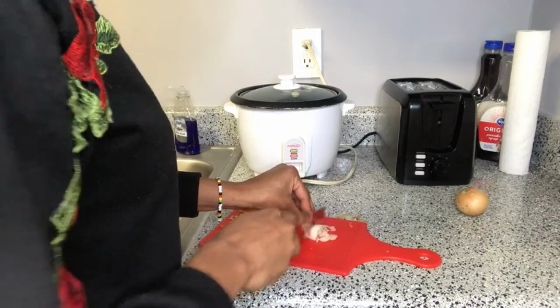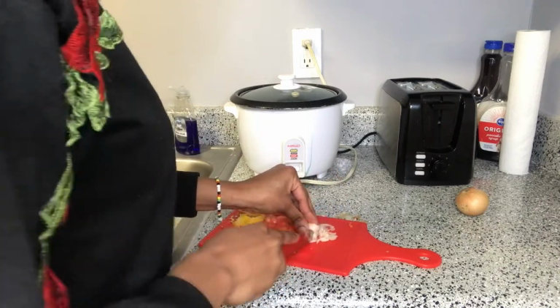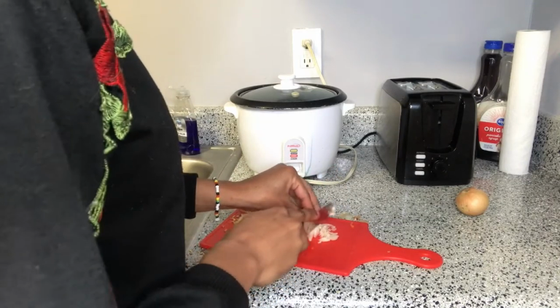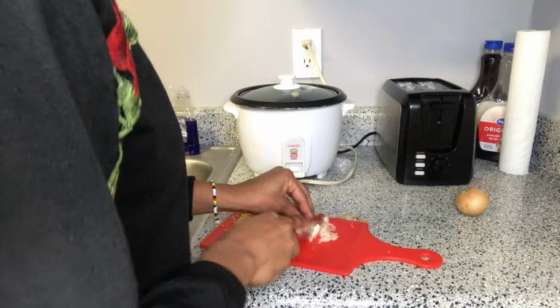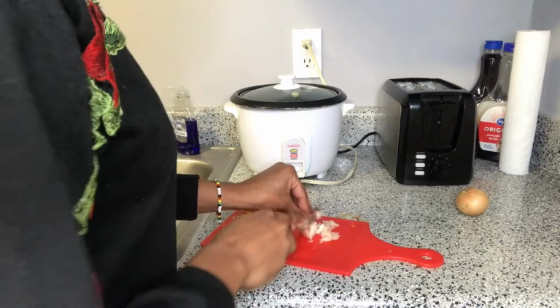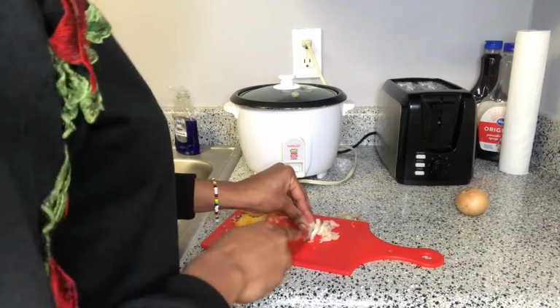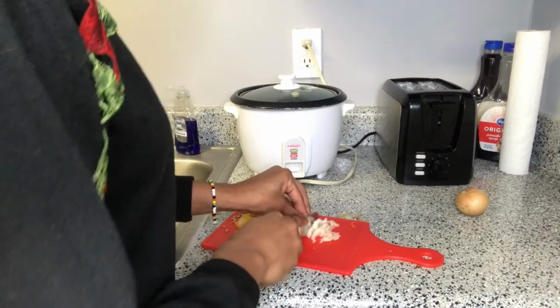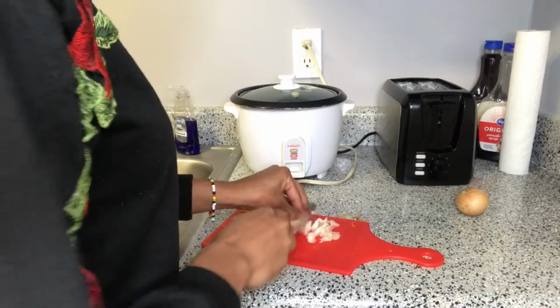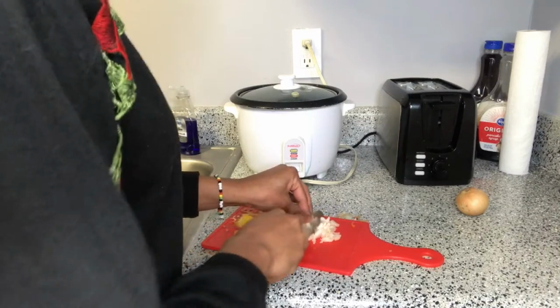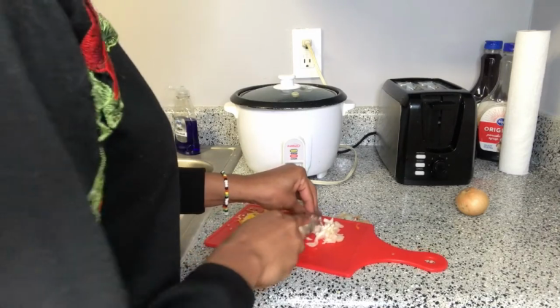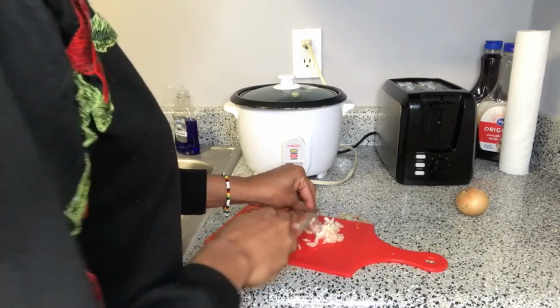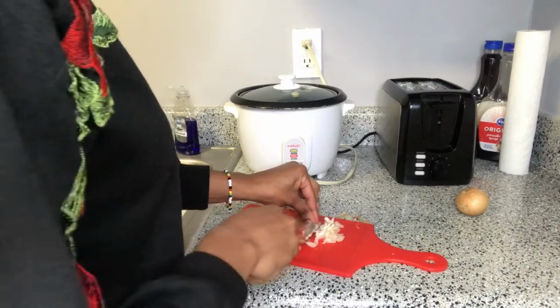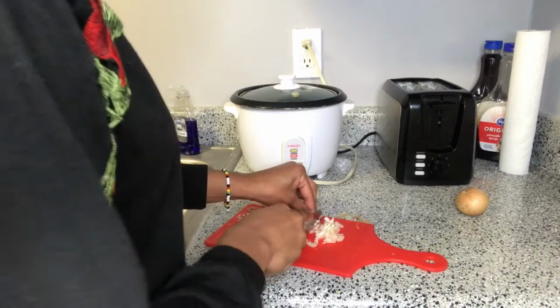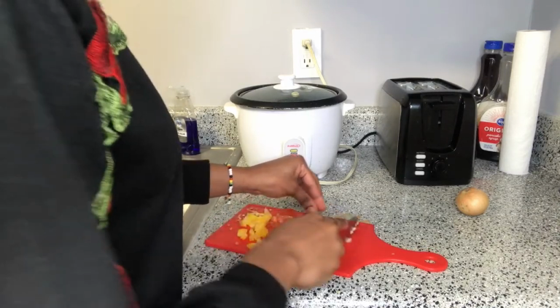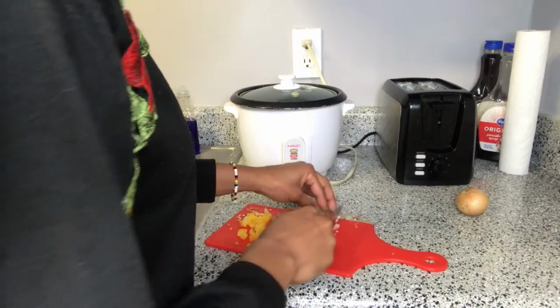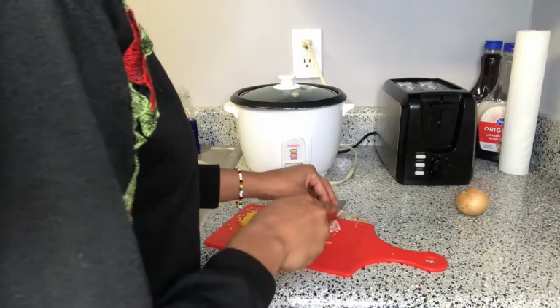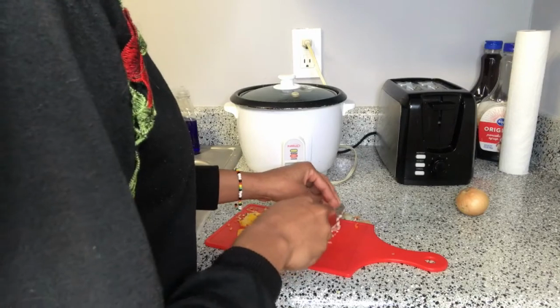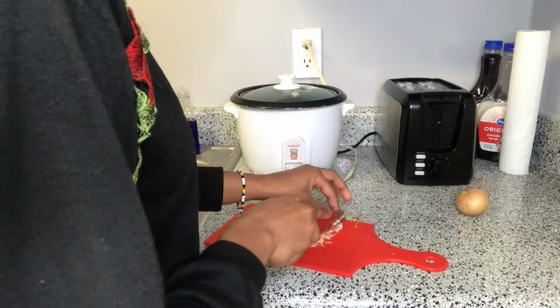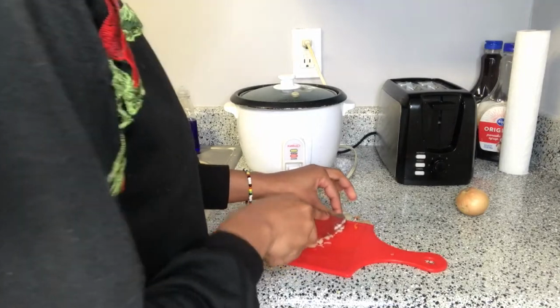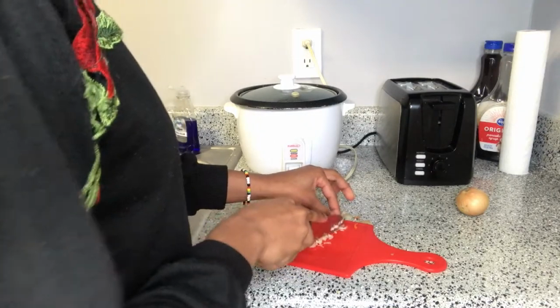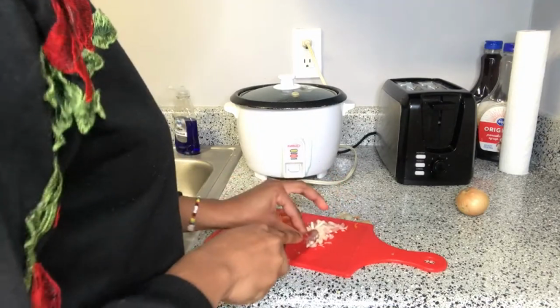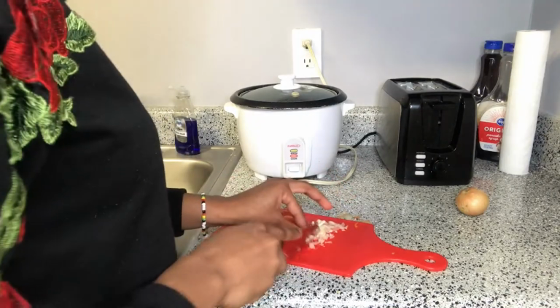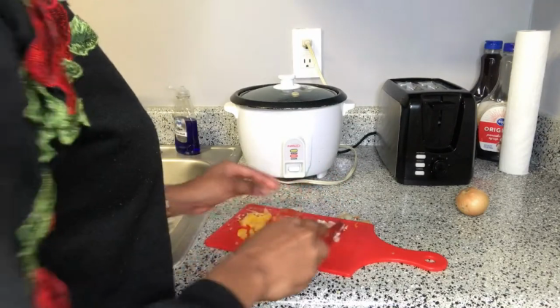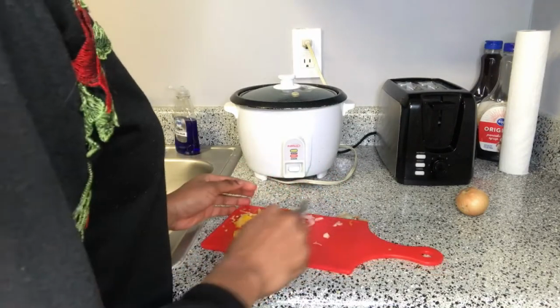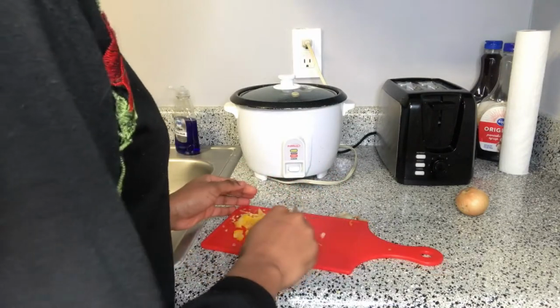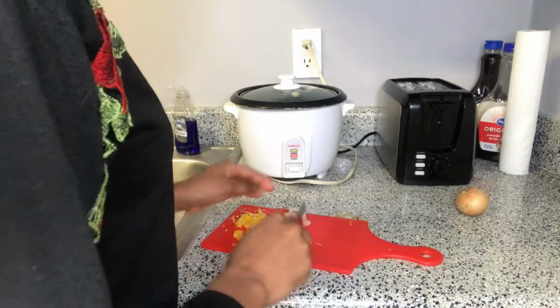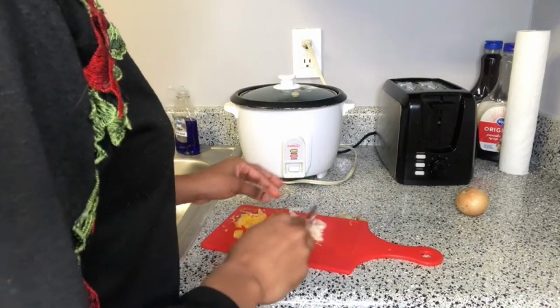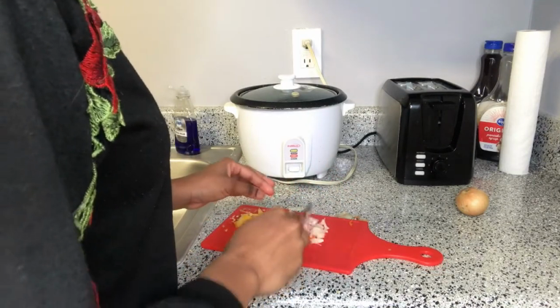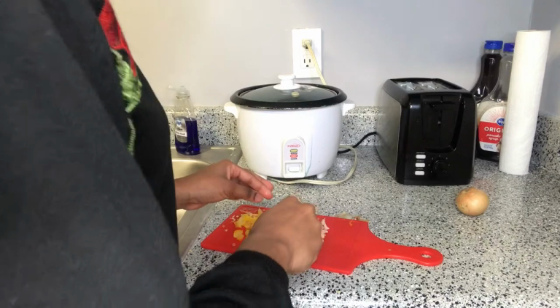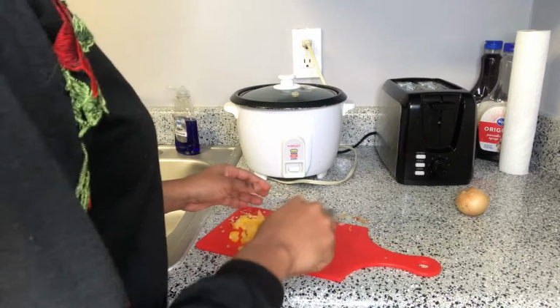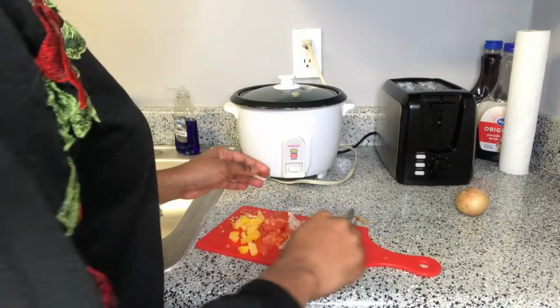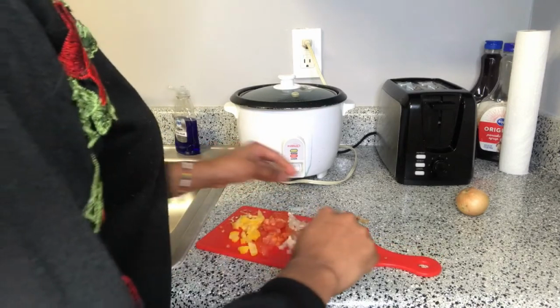You guys must be like, oh my god, this girl is so boring — she's excited to cook mackerel and rice. But anyways, yeah, this is how I cook it and how I do what I do.